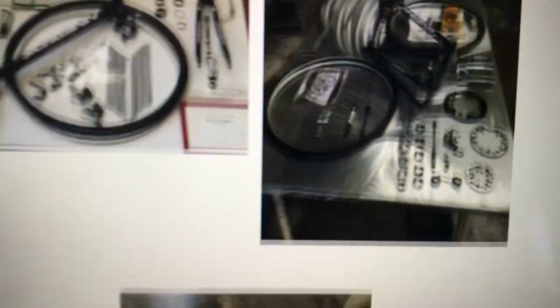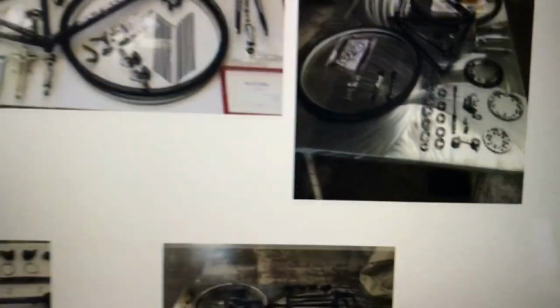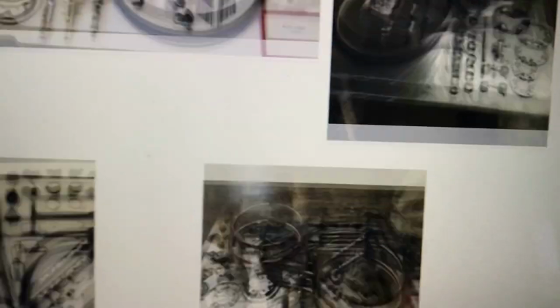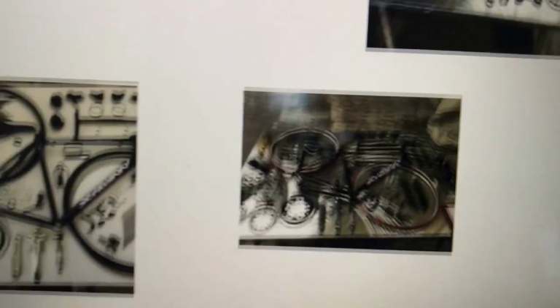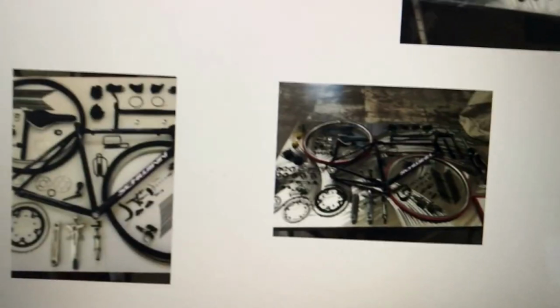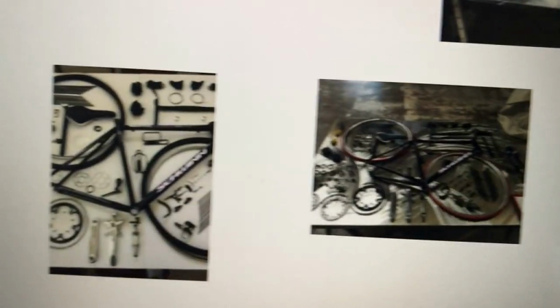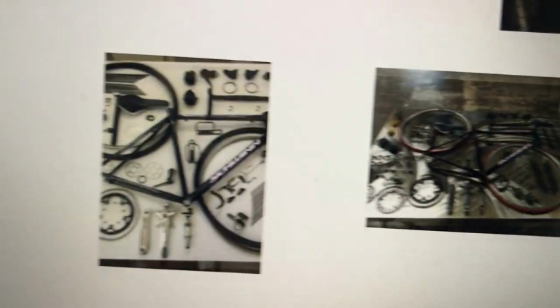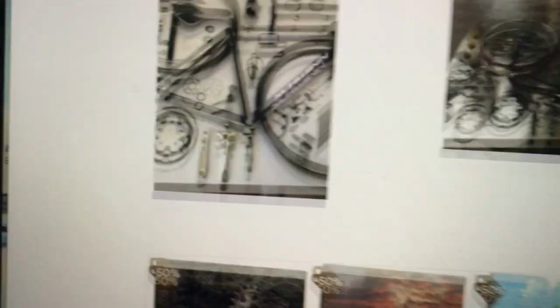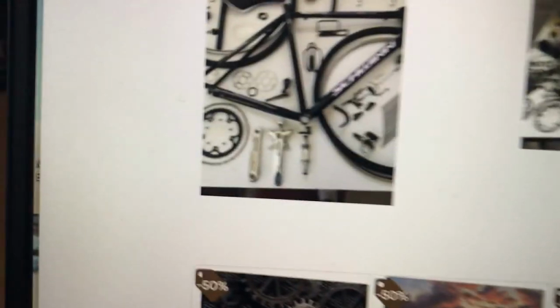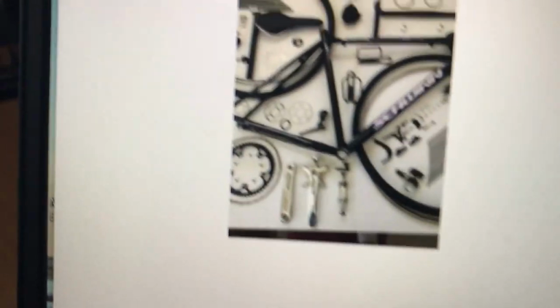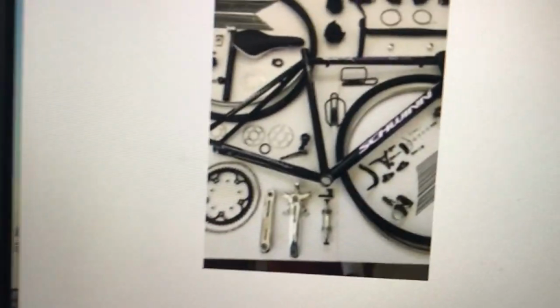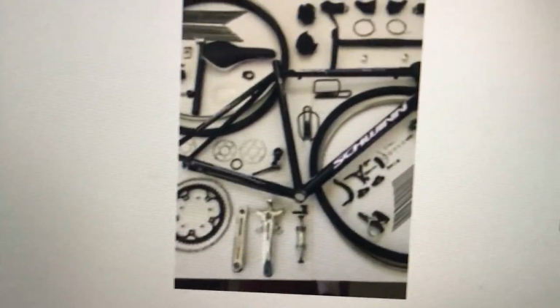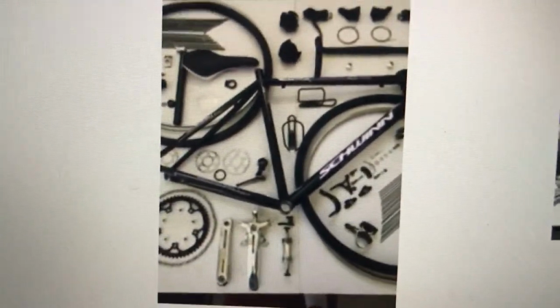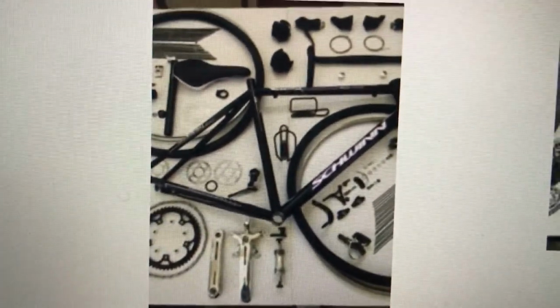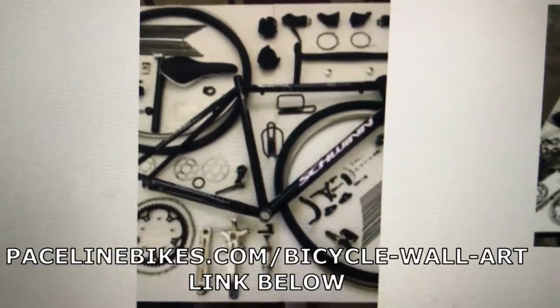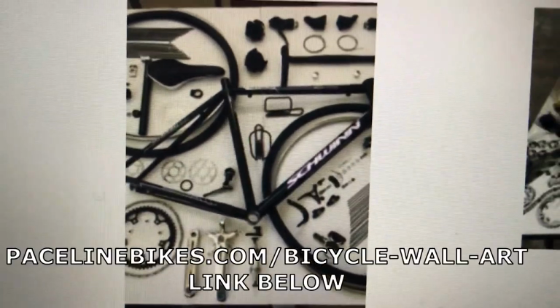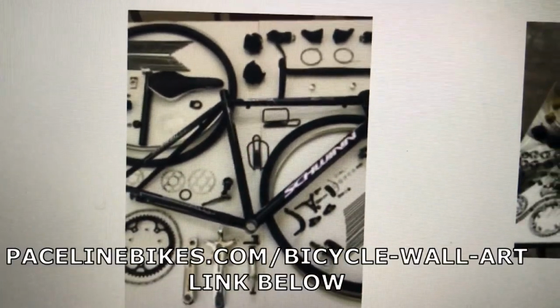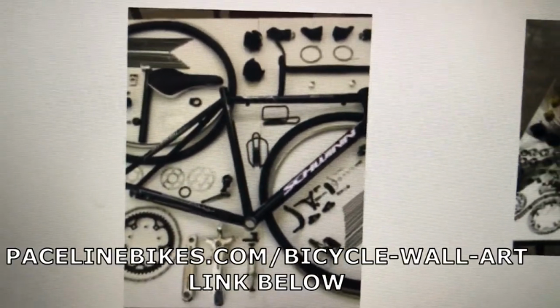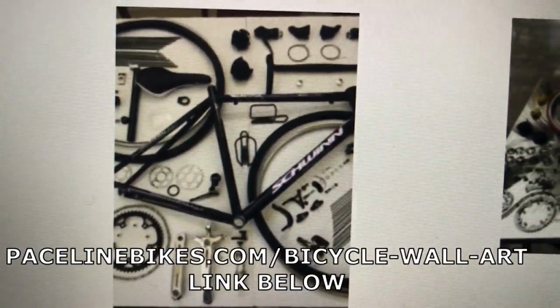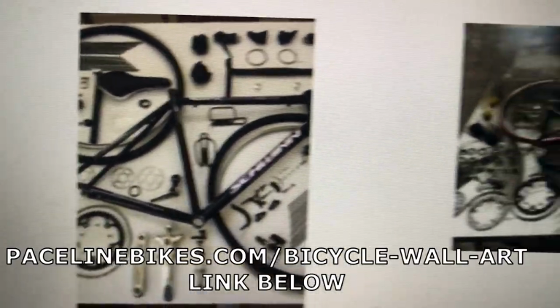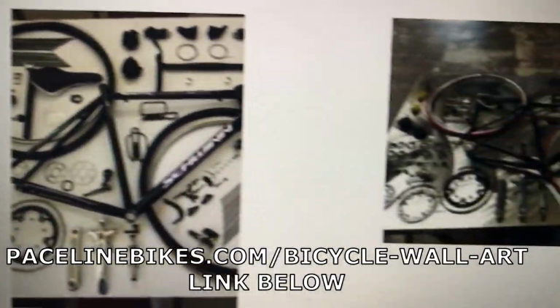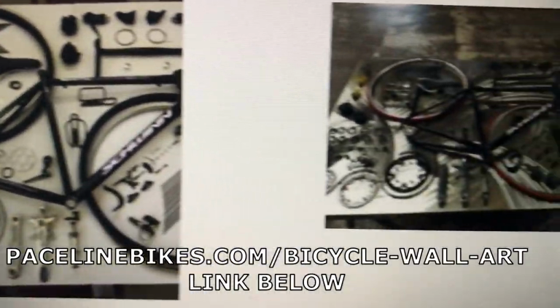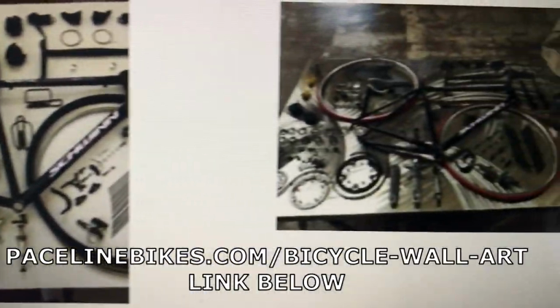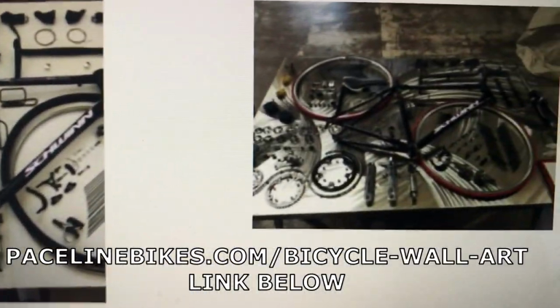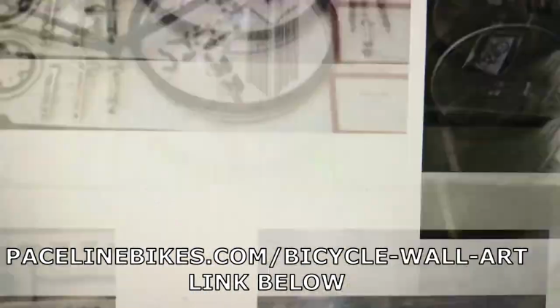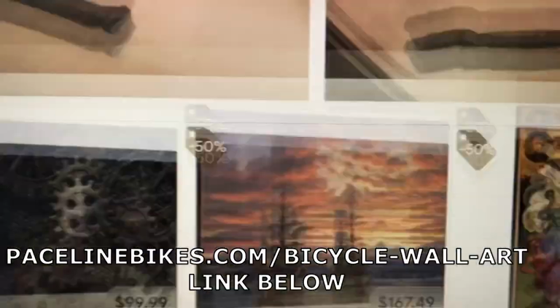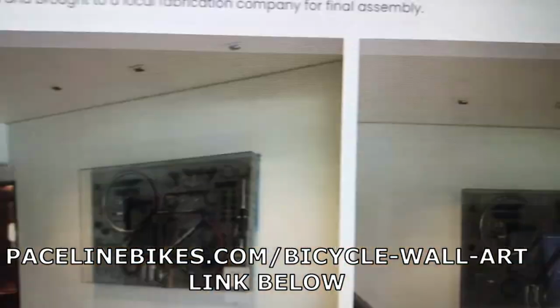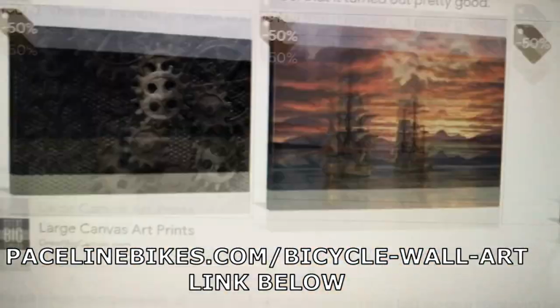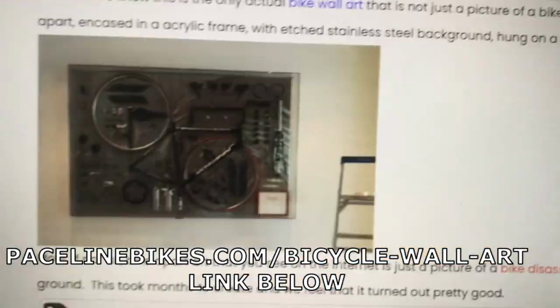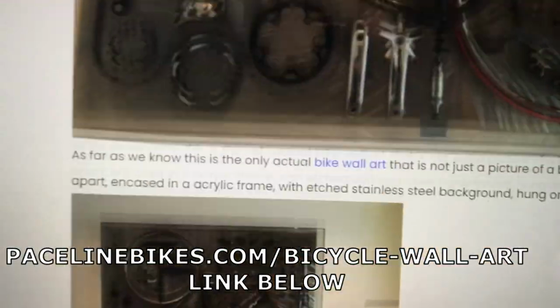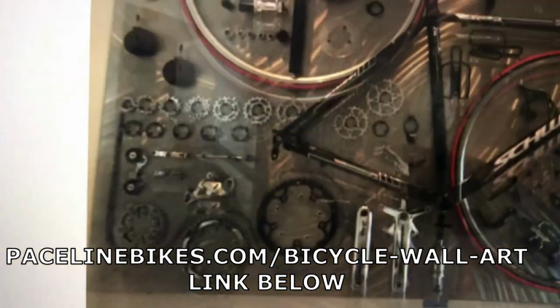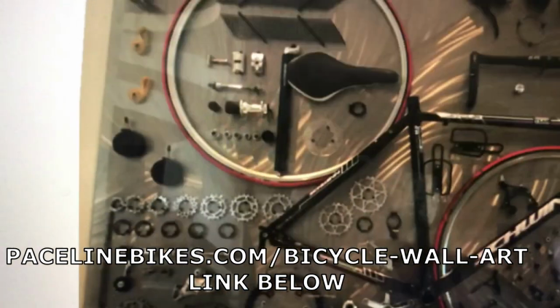Turned out really nice, pretty heavy. If you want to see it better, please go to our website, pacelinebikes.com, bicycle wall art, and you can see it there.